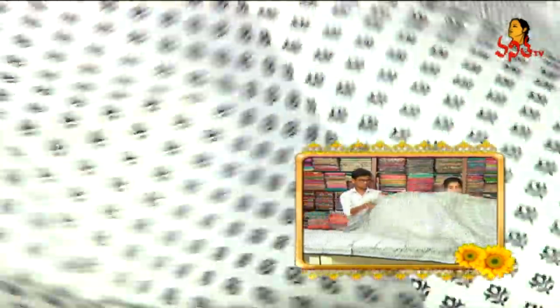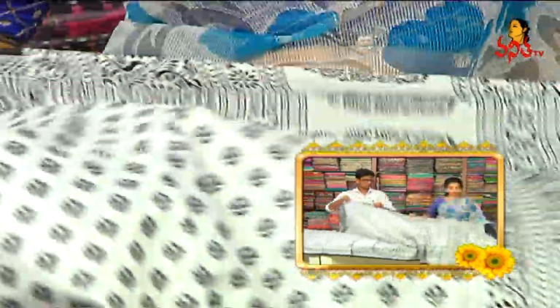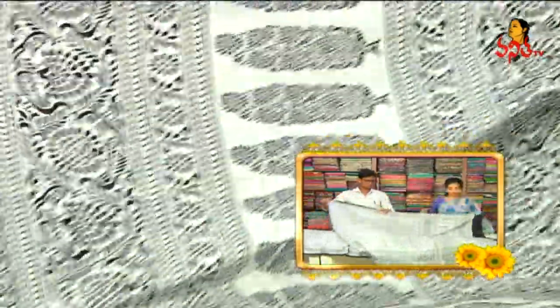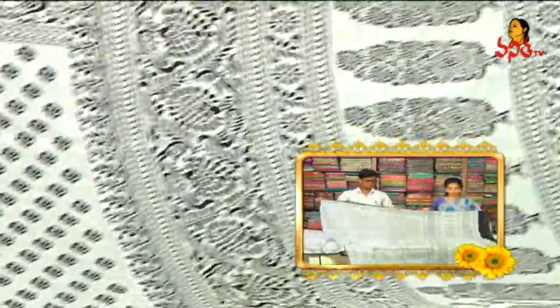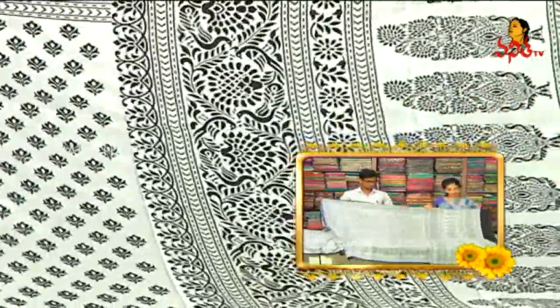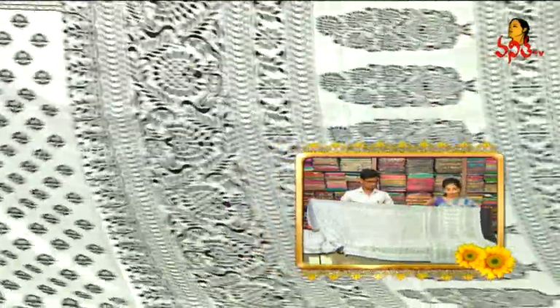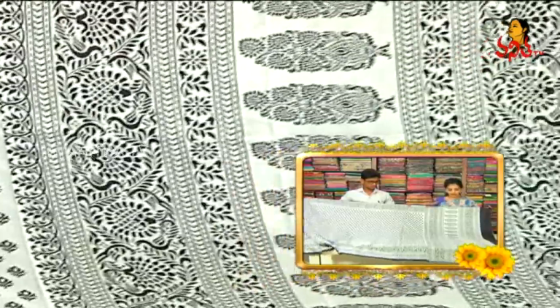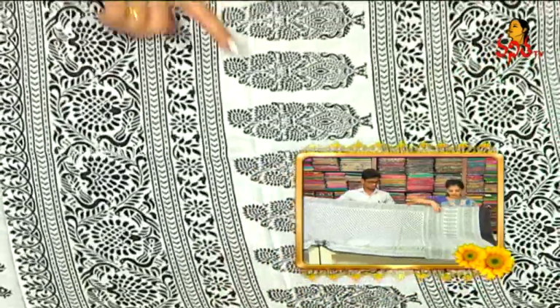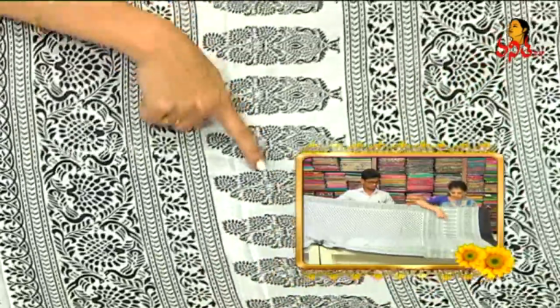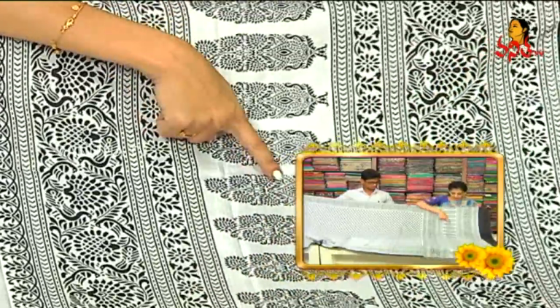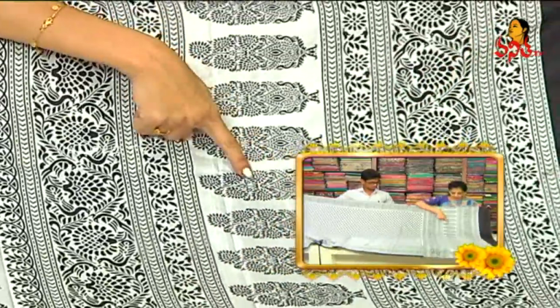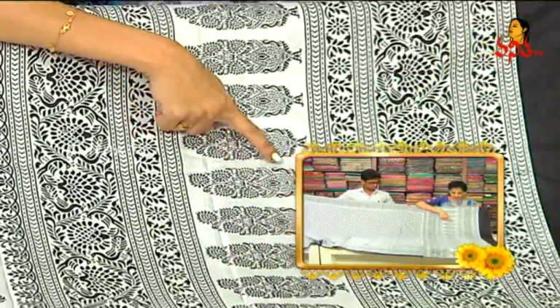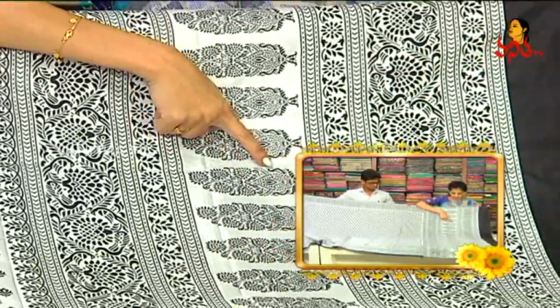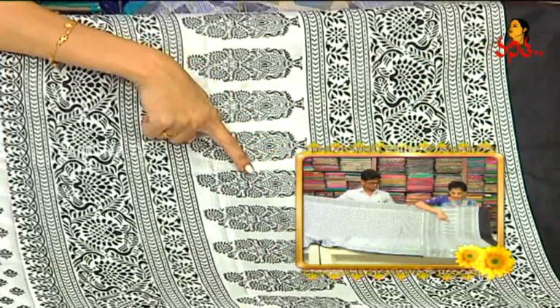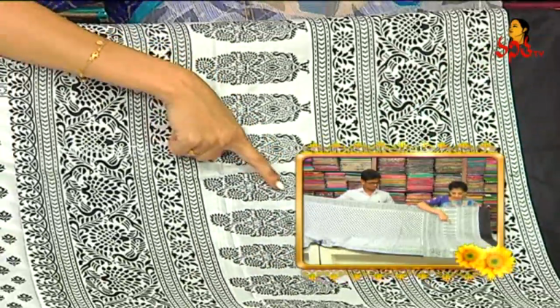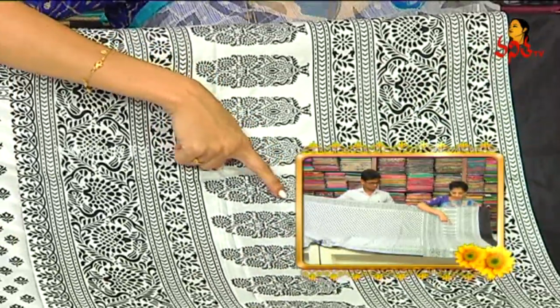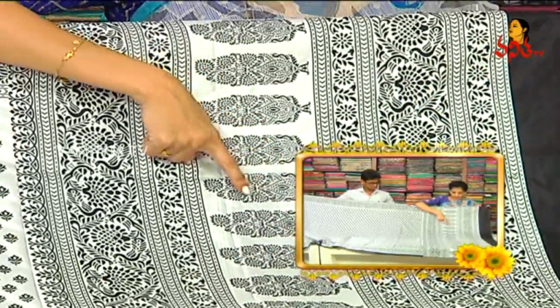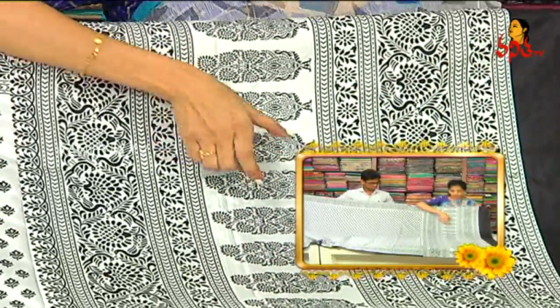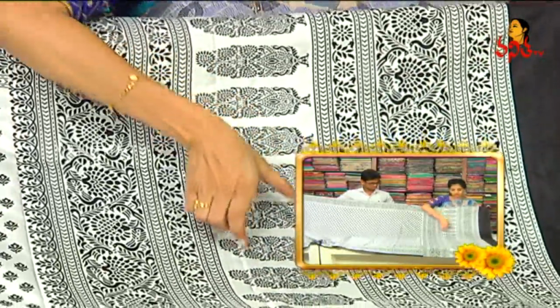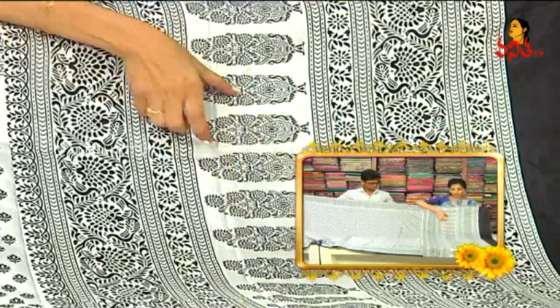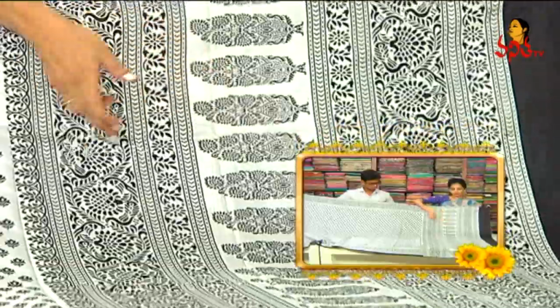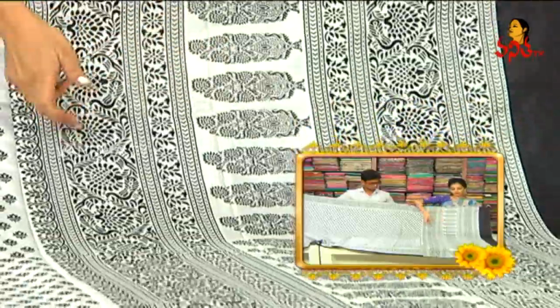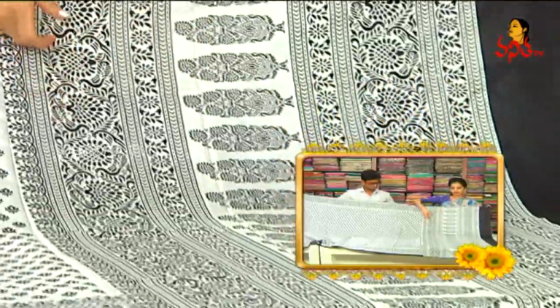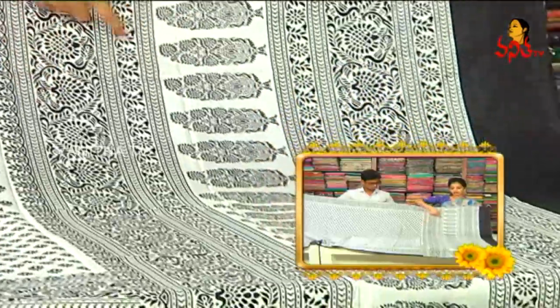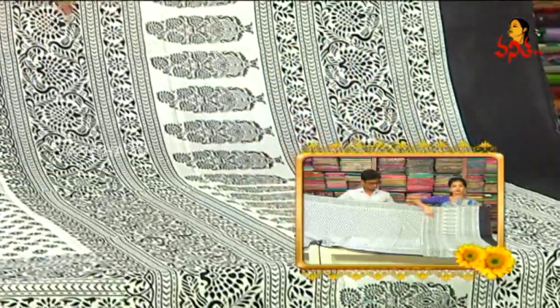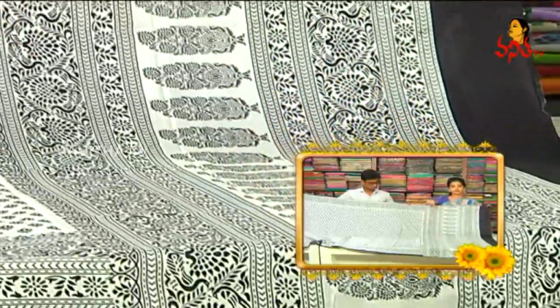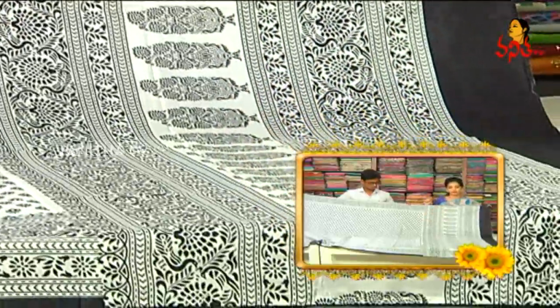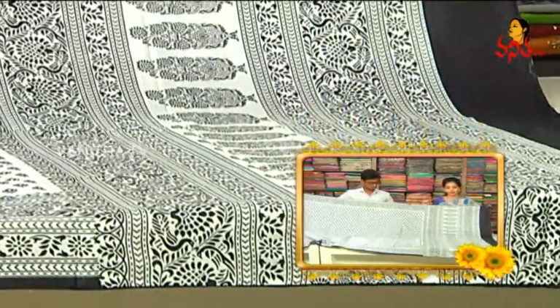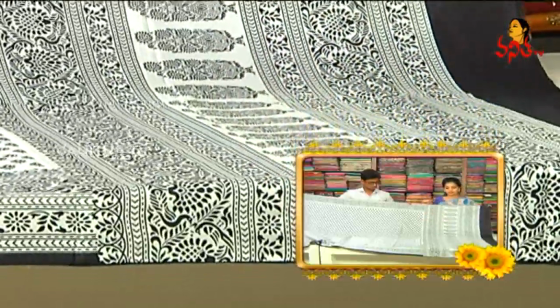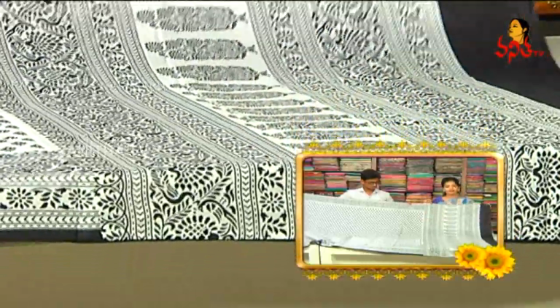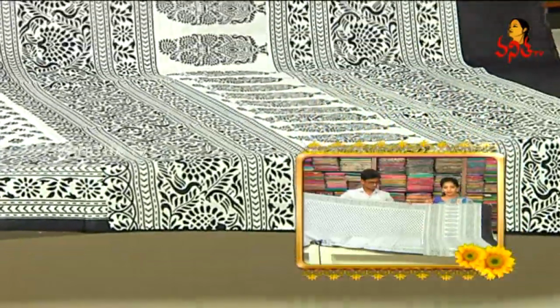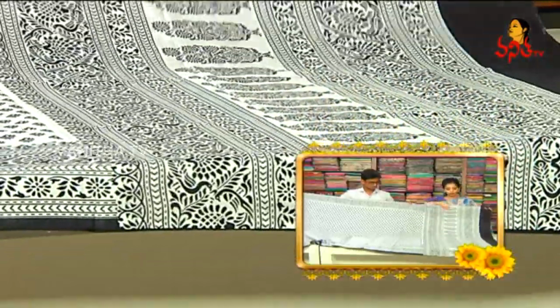We have to choose the white color base, but it's a little bit of creeper design and peacock design. It's a little bit of middle part, so we can add two sides to the border. This is the color part.